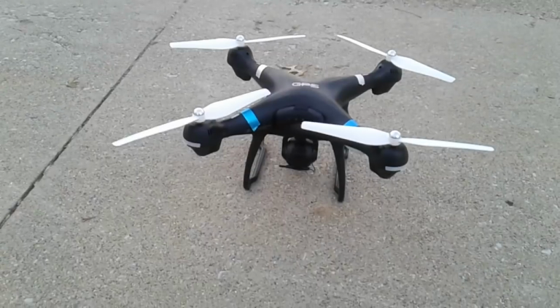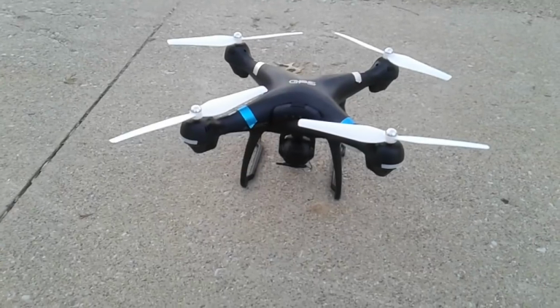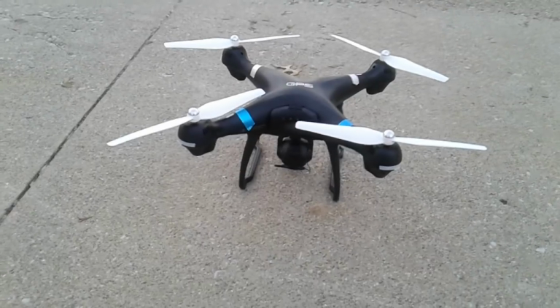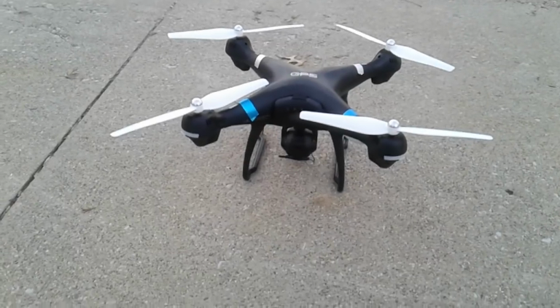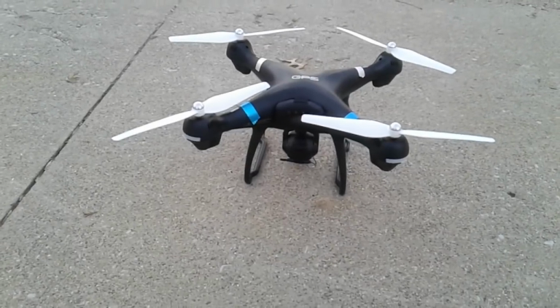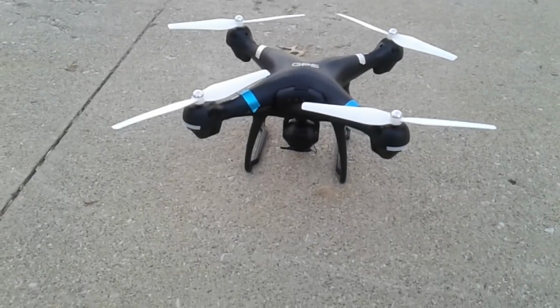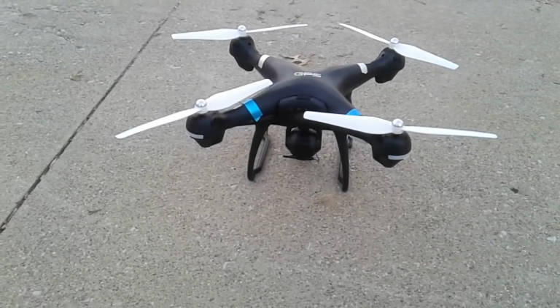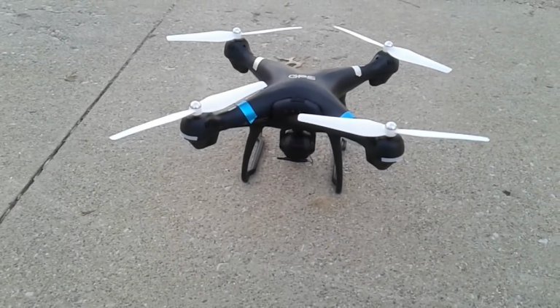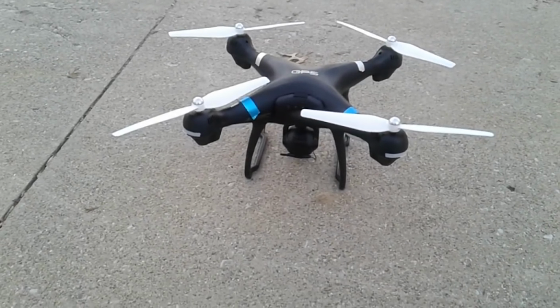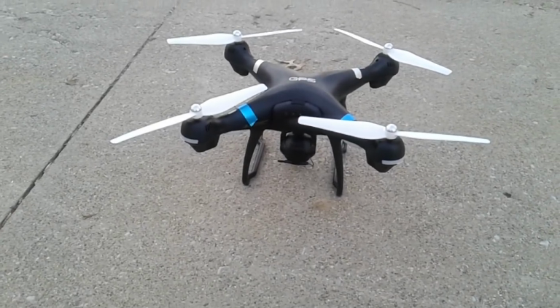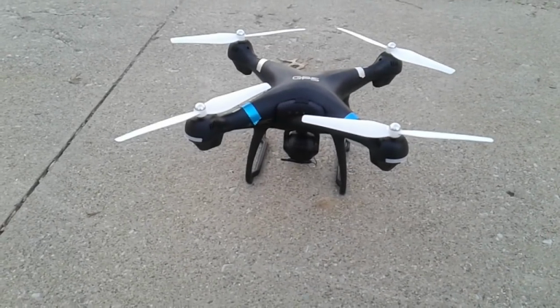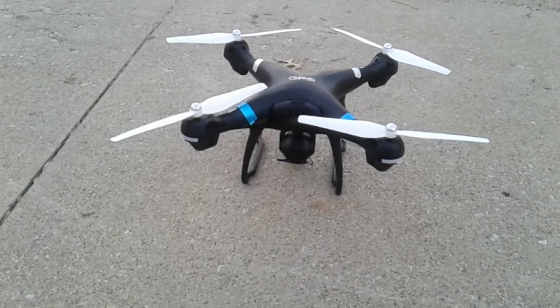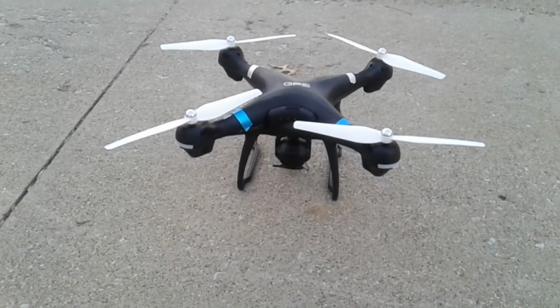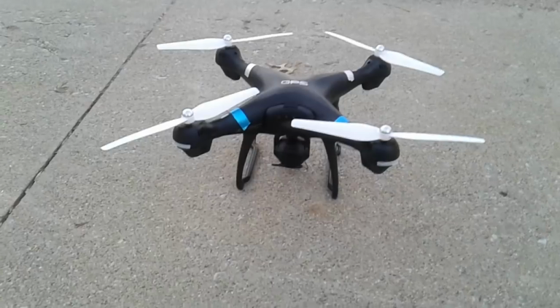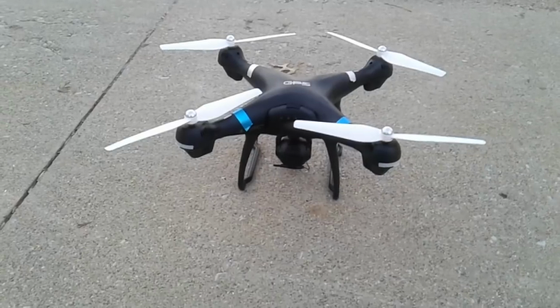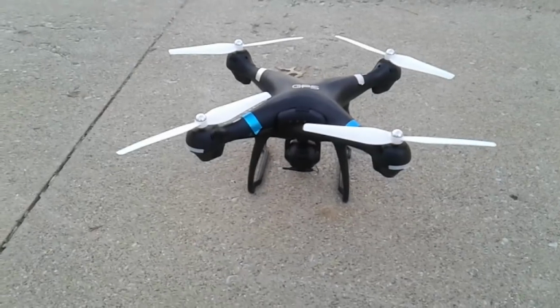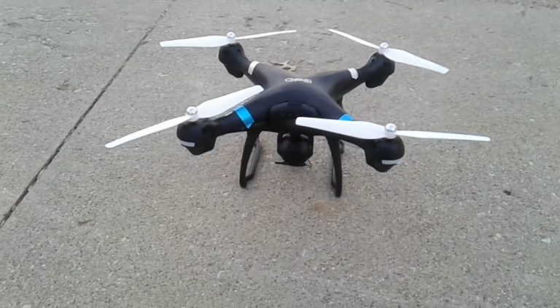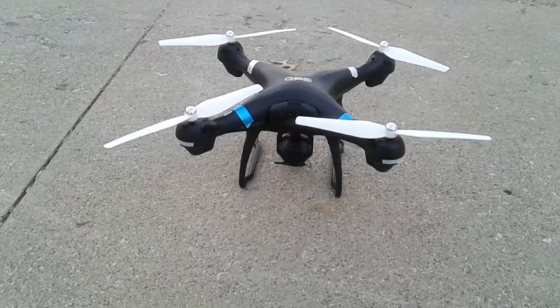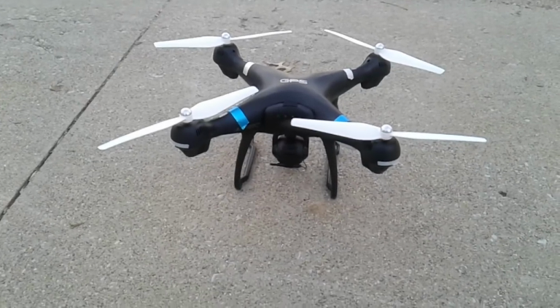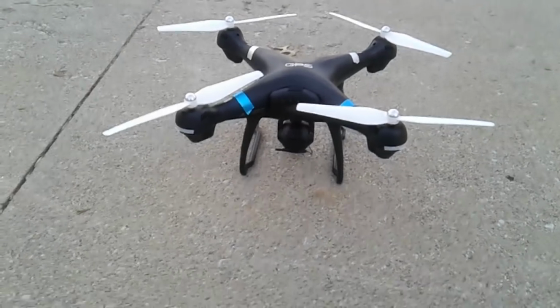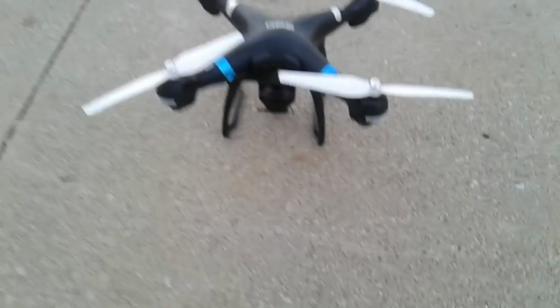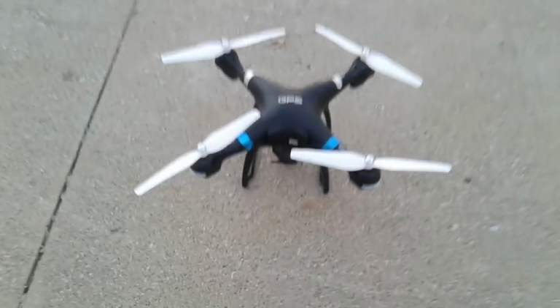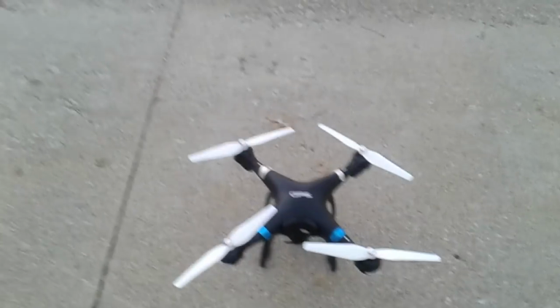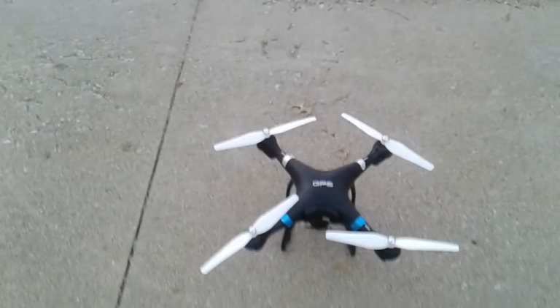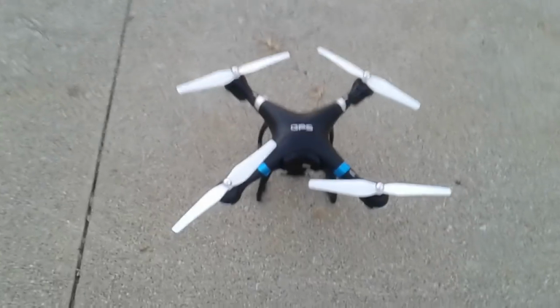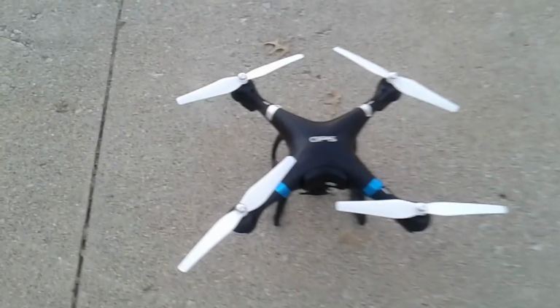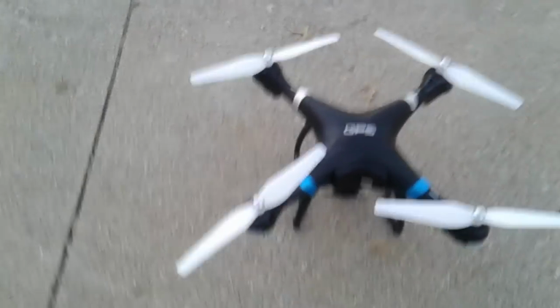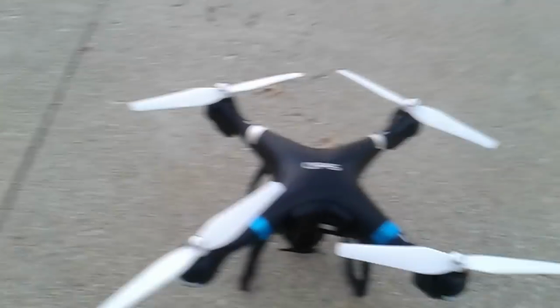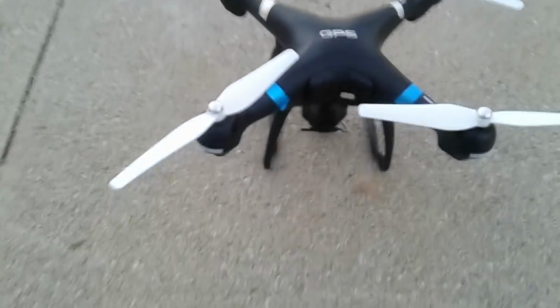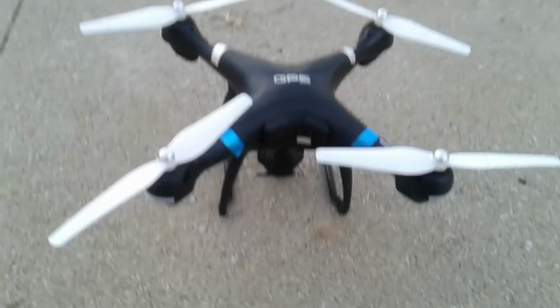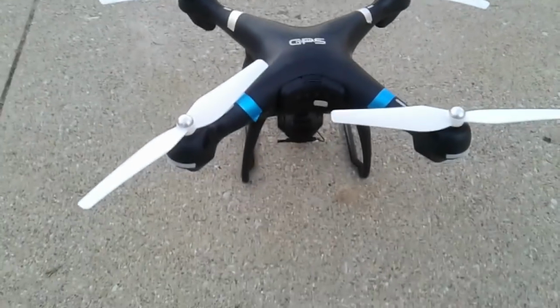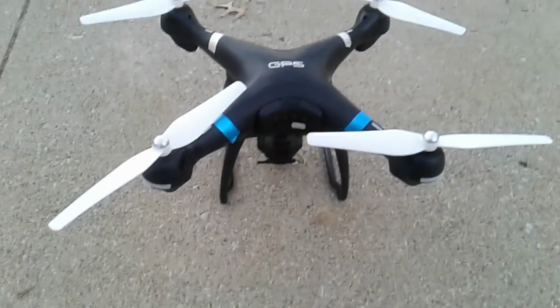Okay guys, here we go again. Everybody's been asking me how to disable the GPS on the Shadow drone, so I'm gonna go ahead and do a short little video here to show you how to do it.